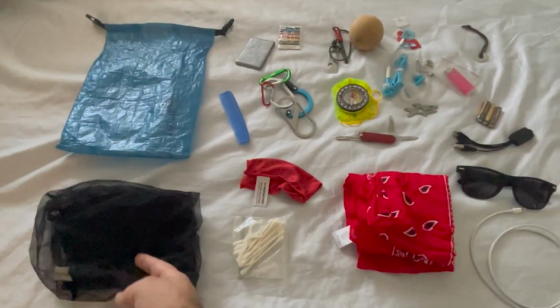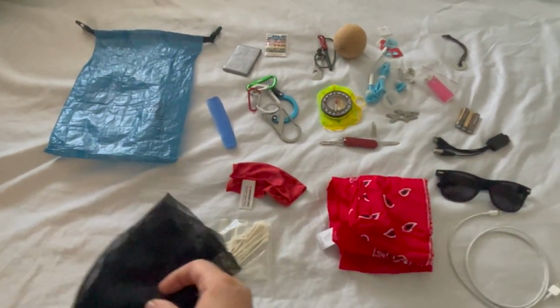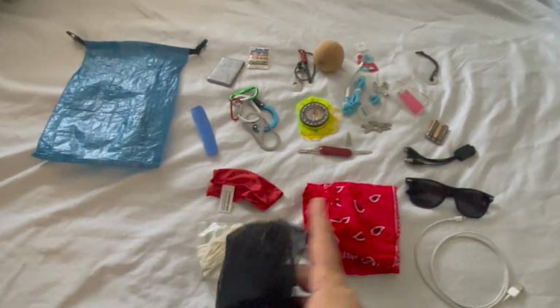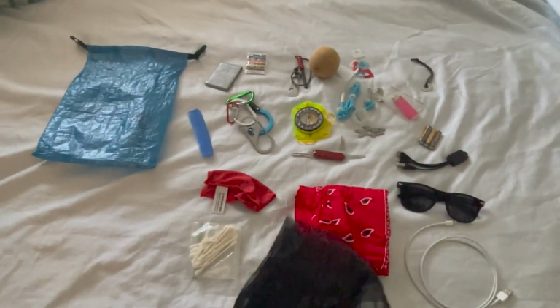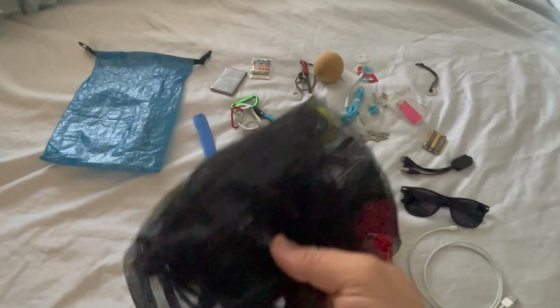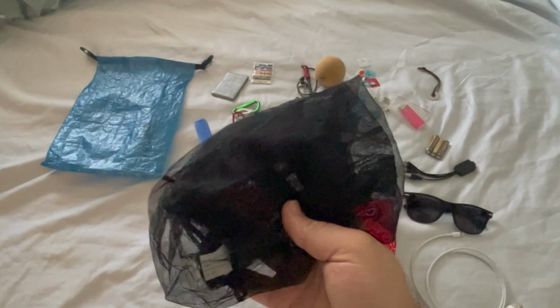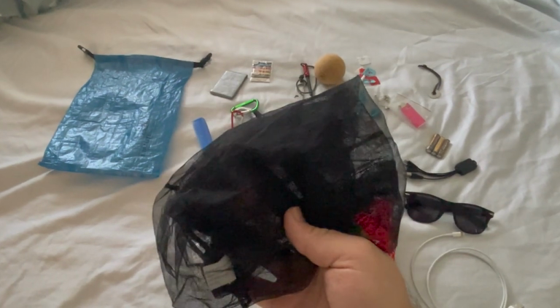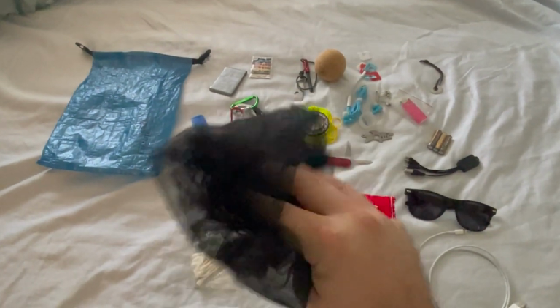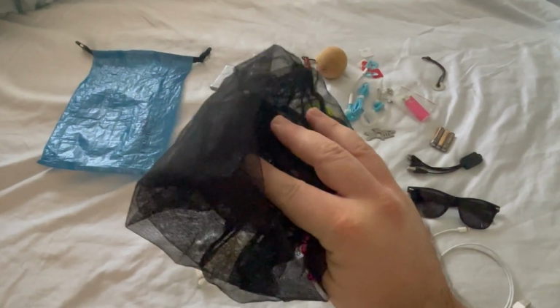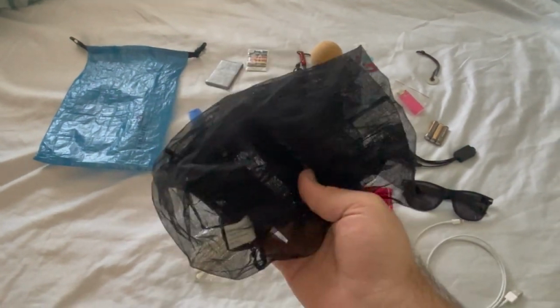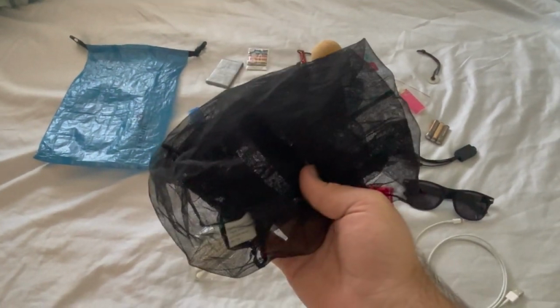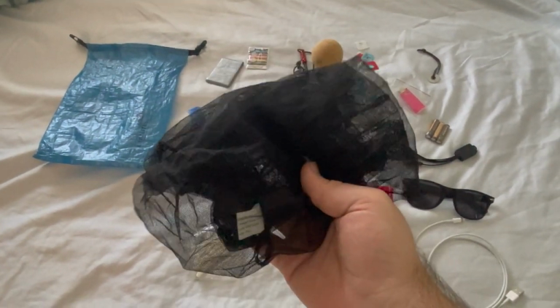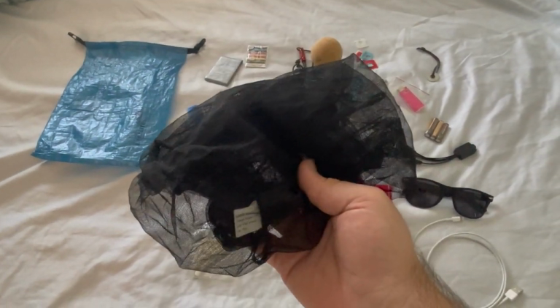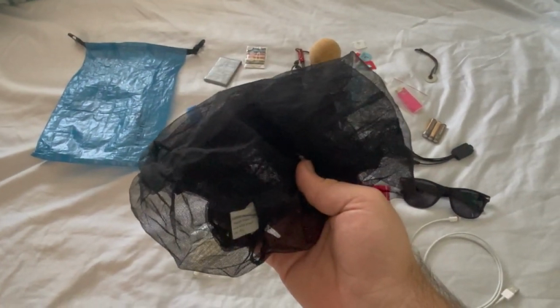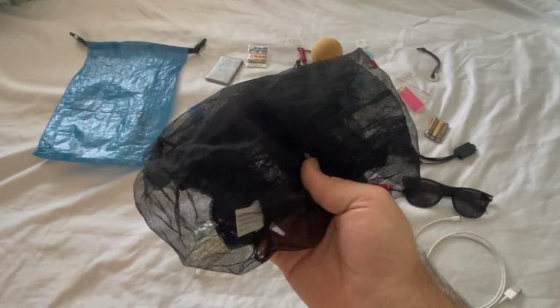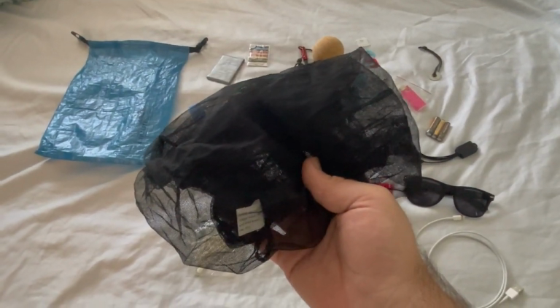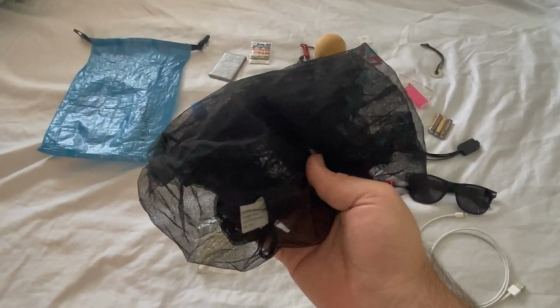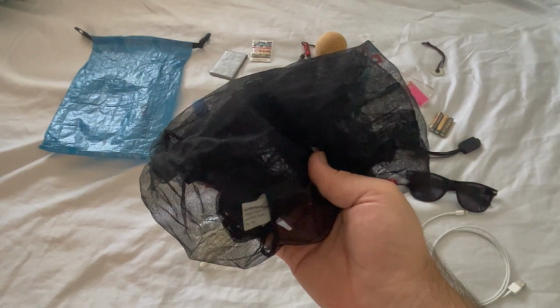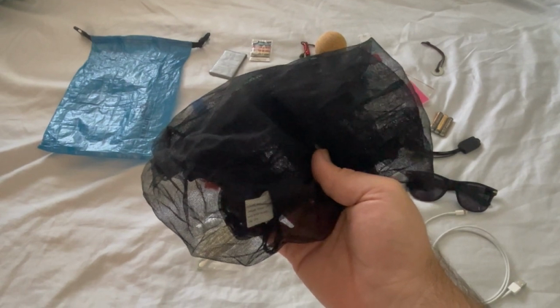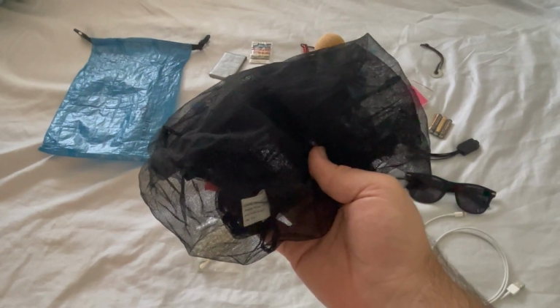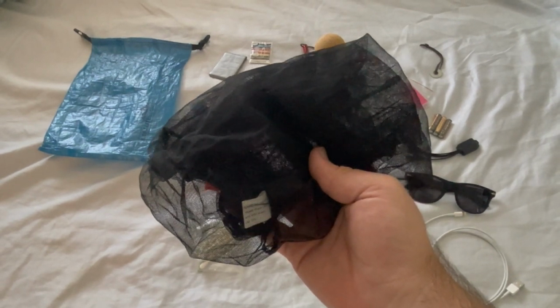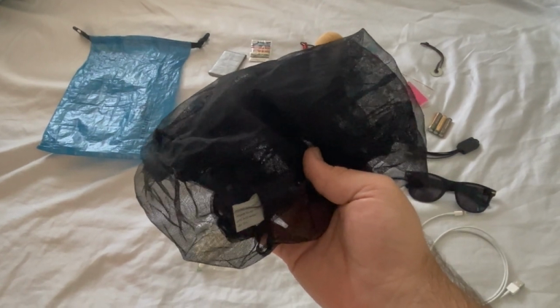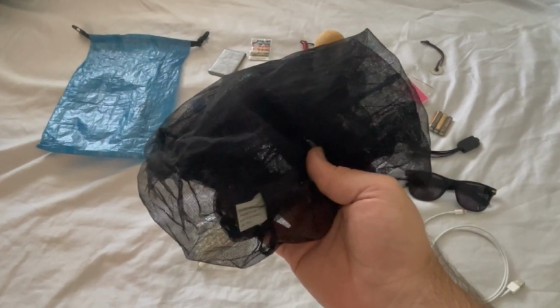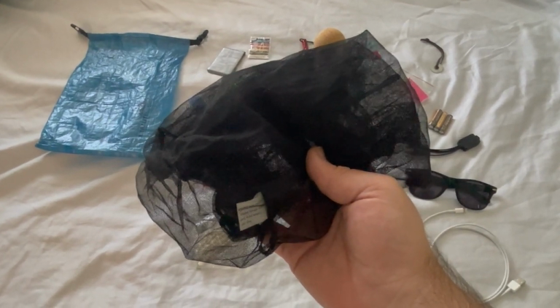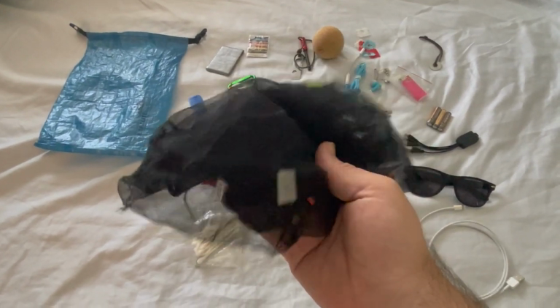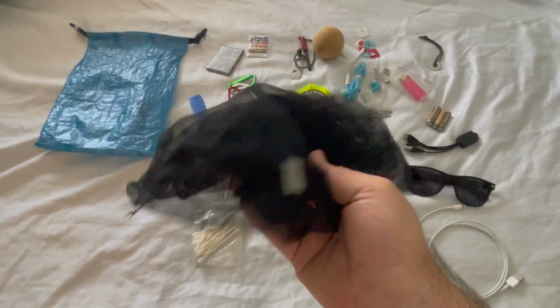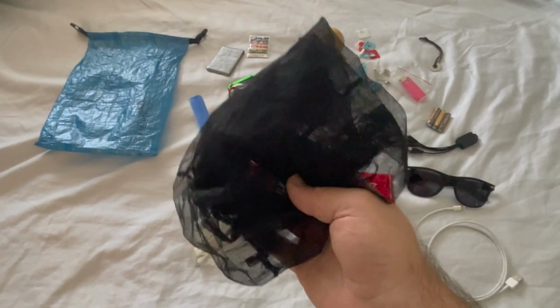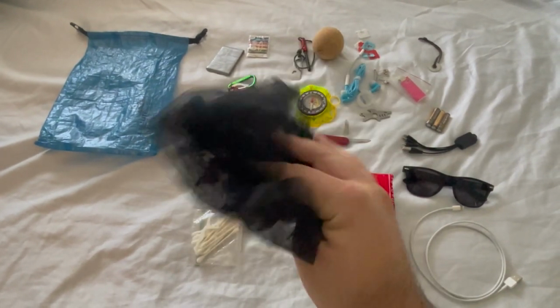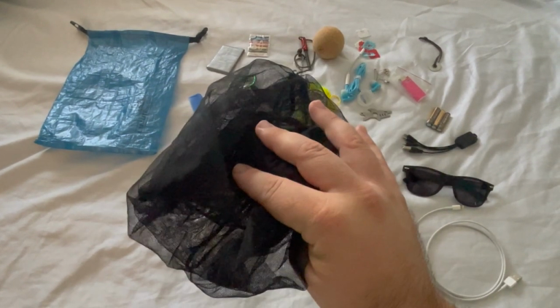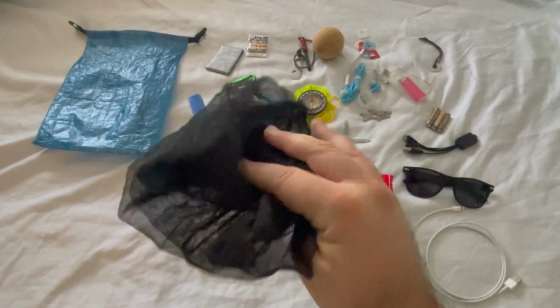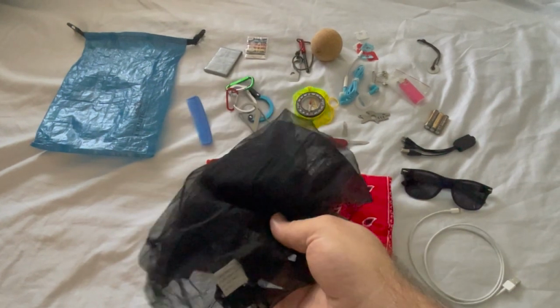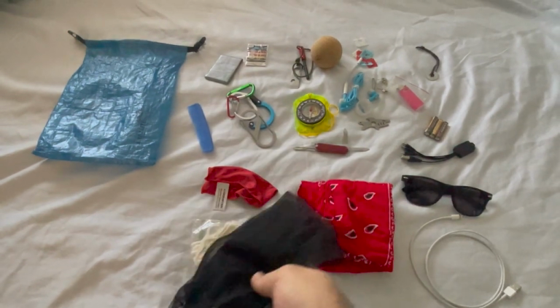The second-to-last item is a head bug net. I find this to be one of the most valuable pieces of gear when I'm in the north woods or up in the alpine, where the bugs can become absolutely outrageous in the late summer.